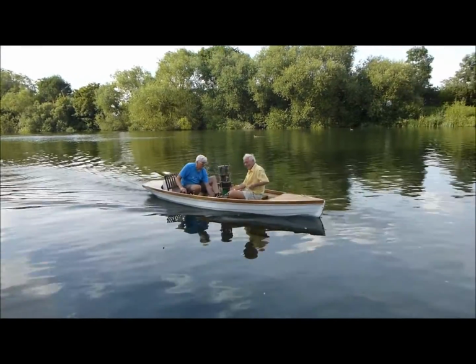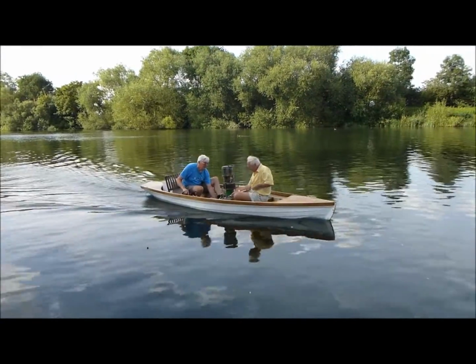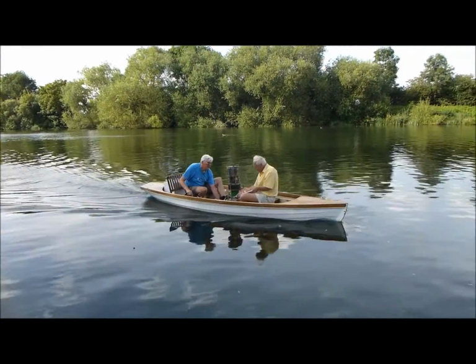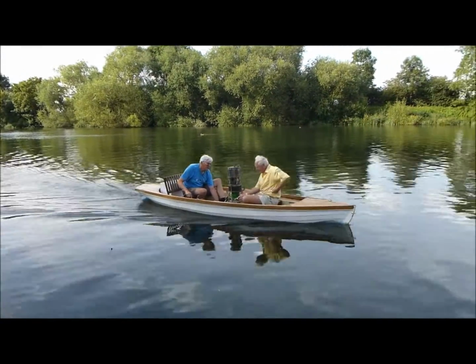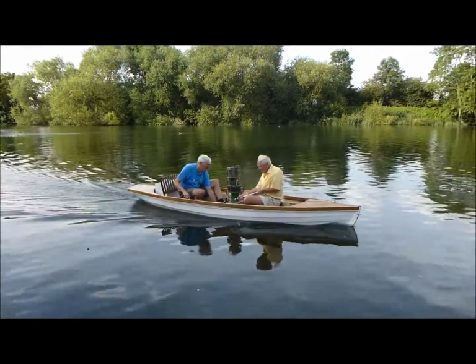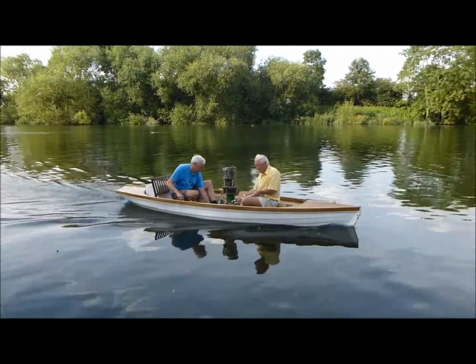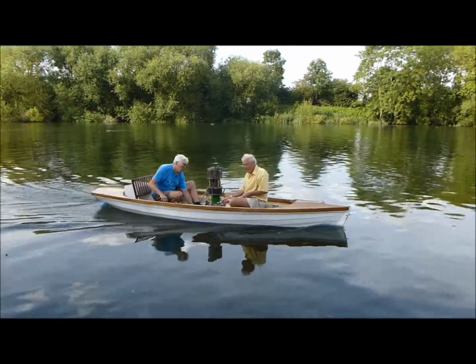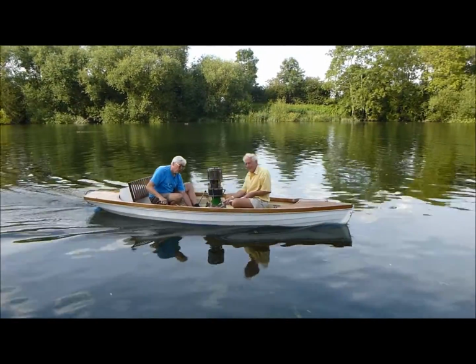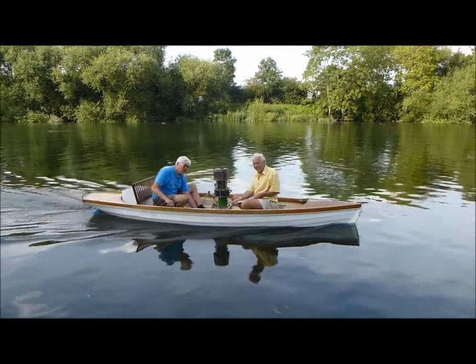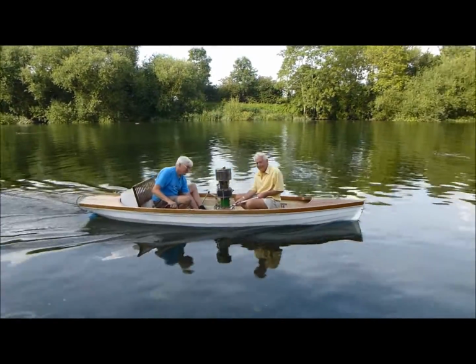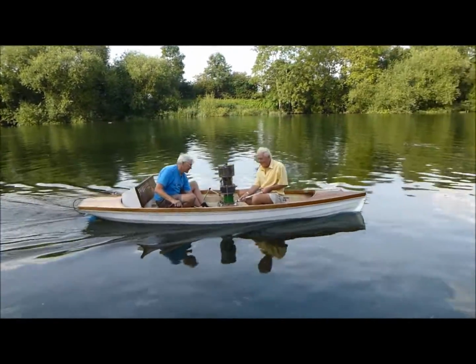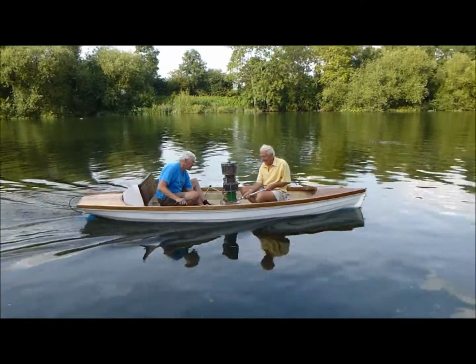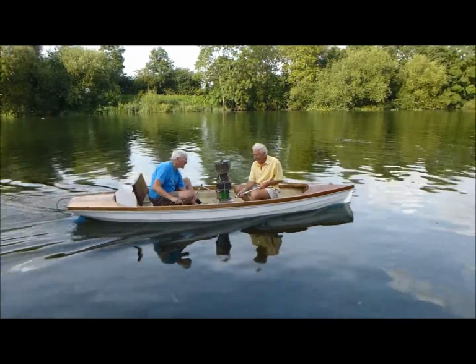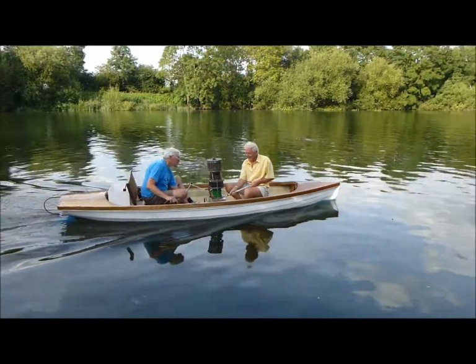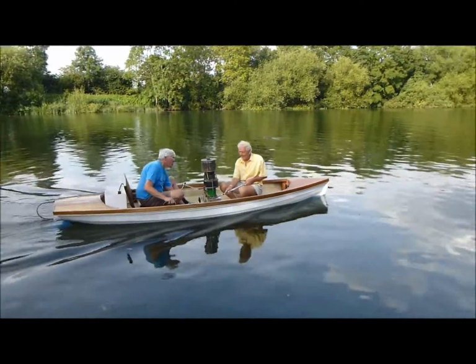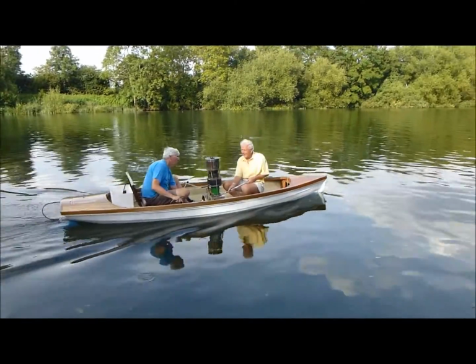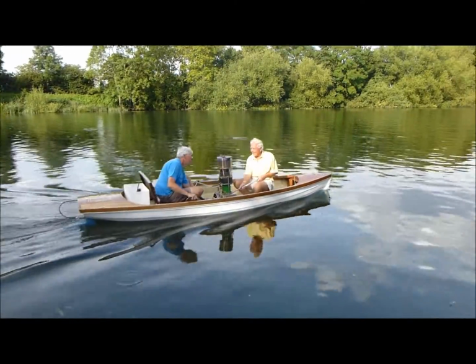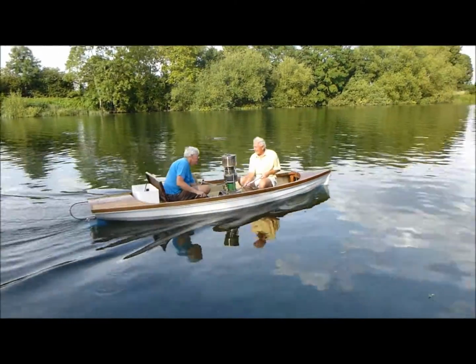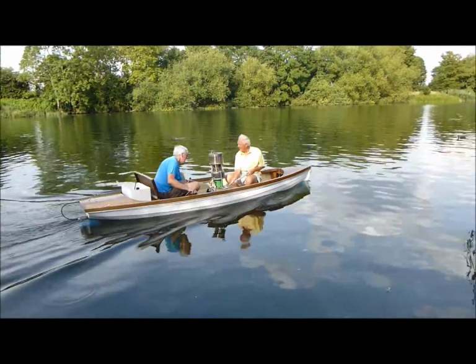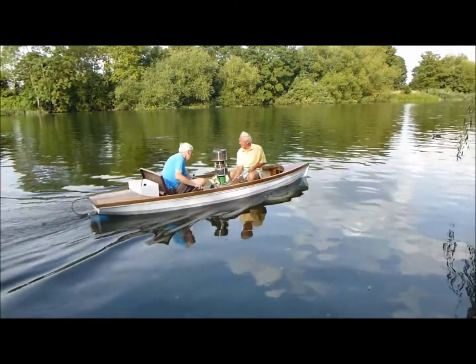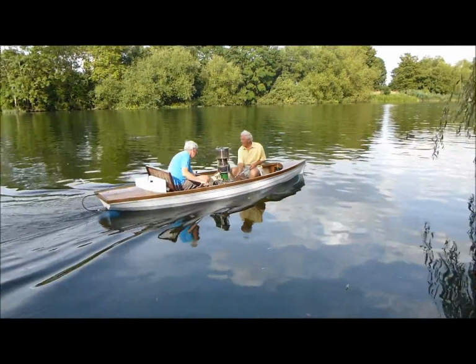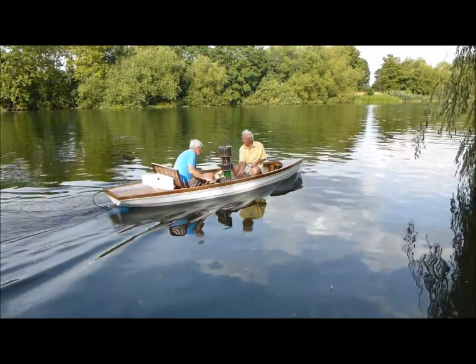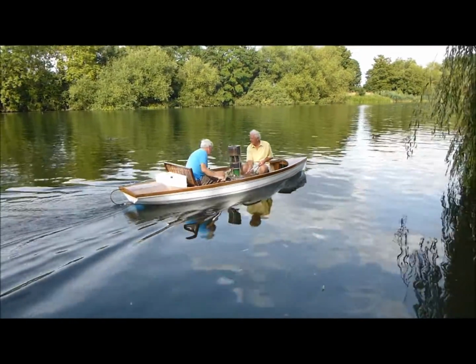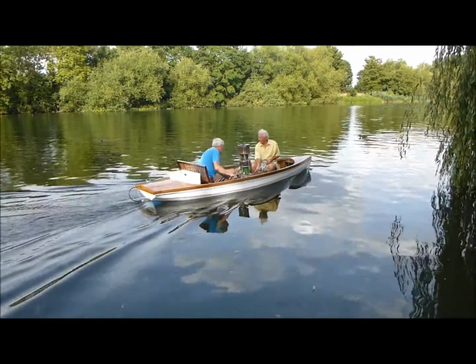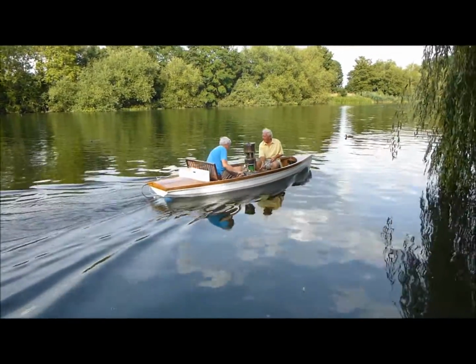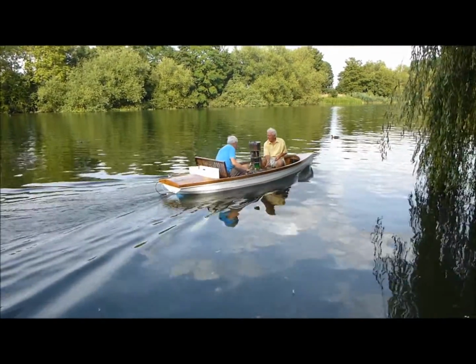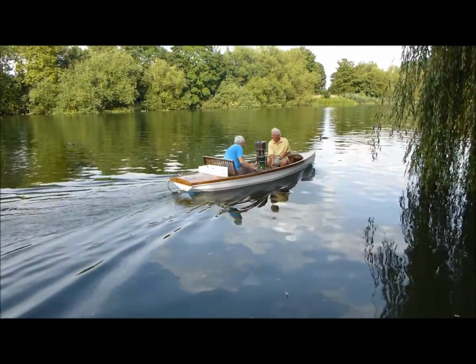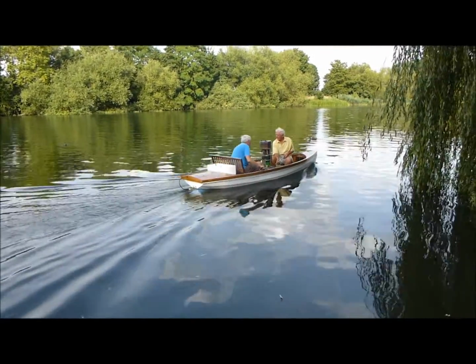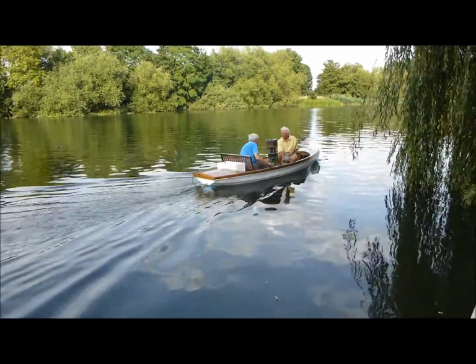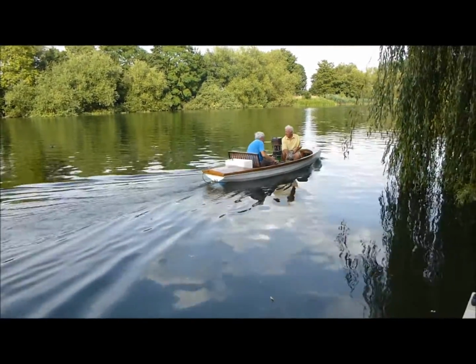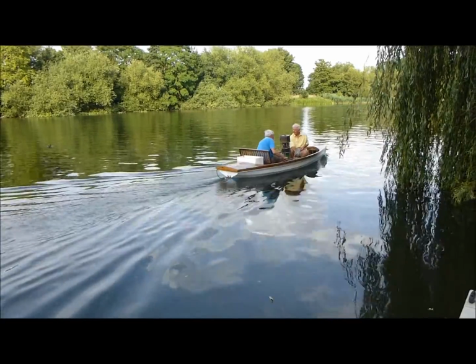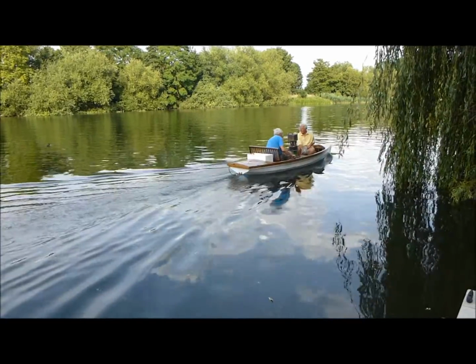With a Stirling engine, the more gas molecules — air molecules — there are inside it, getting hot and pushing that piston, the more power there is.